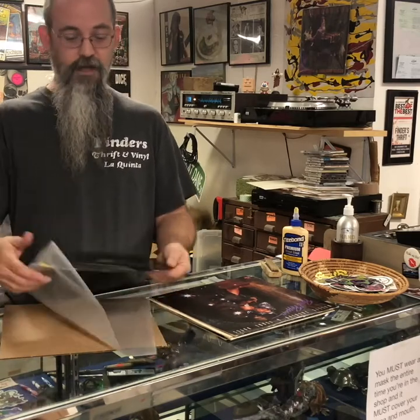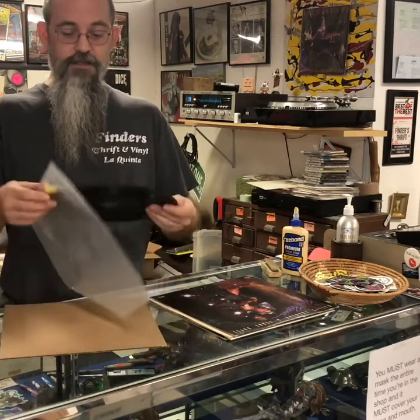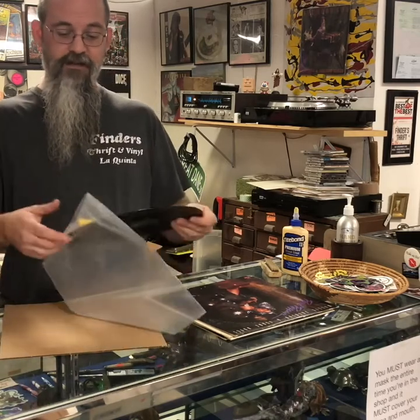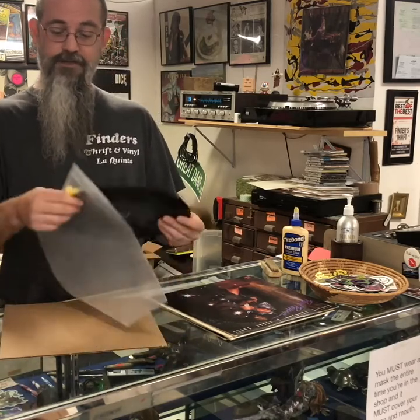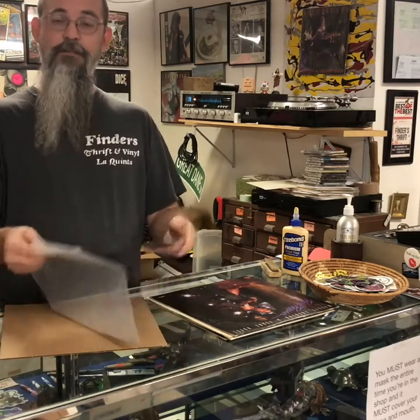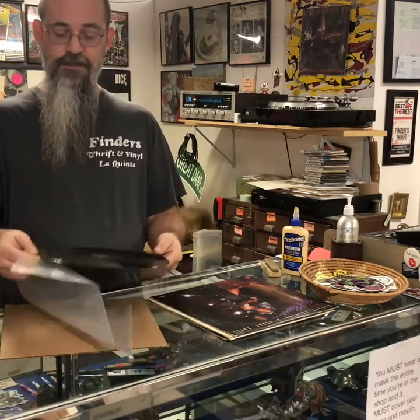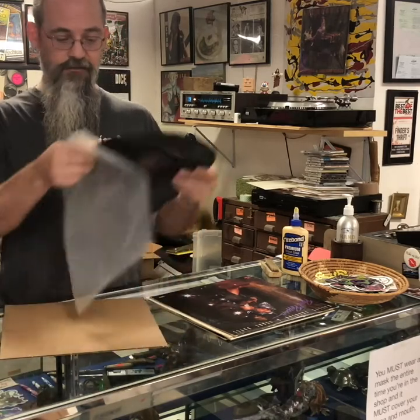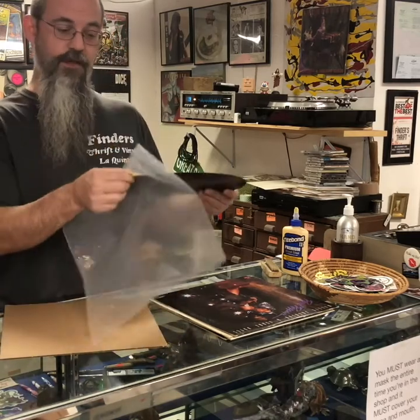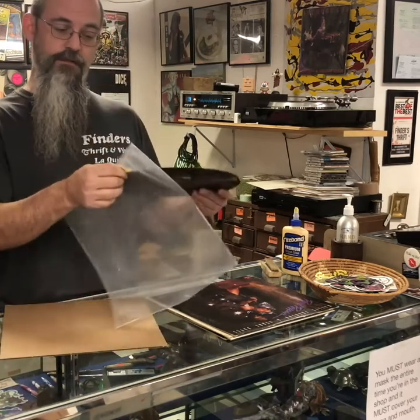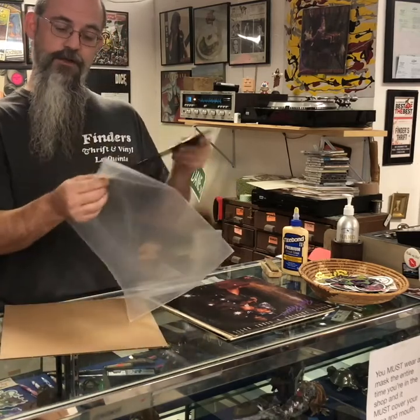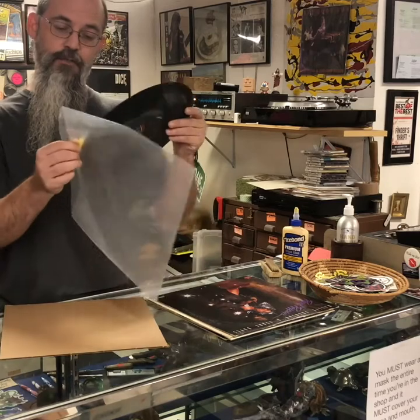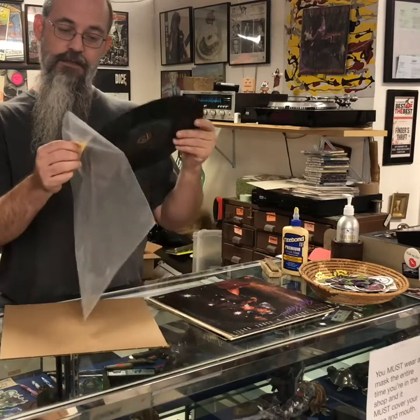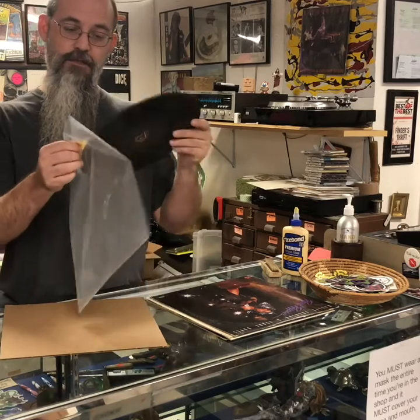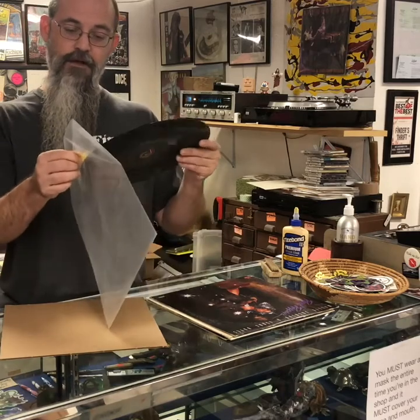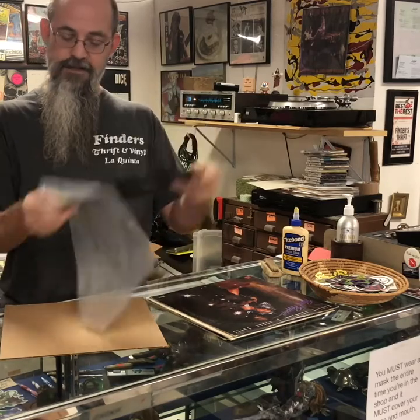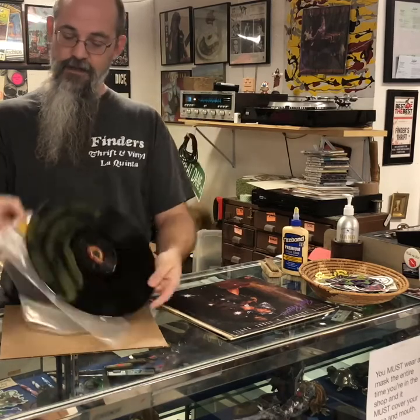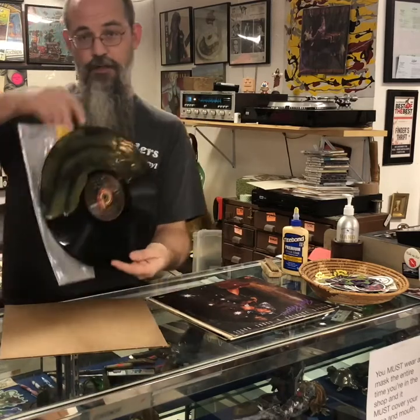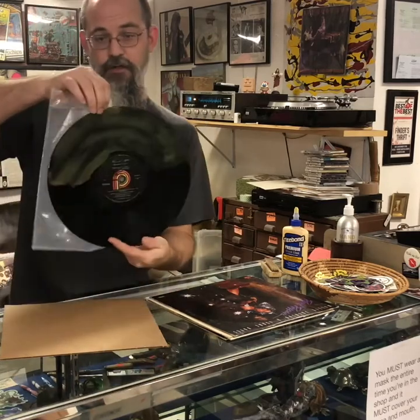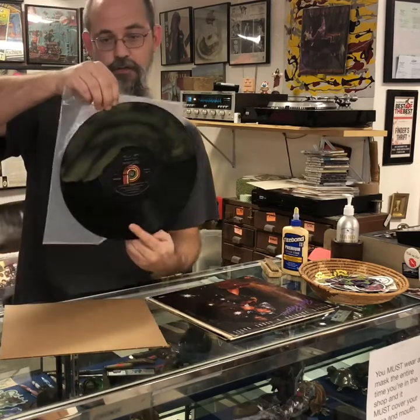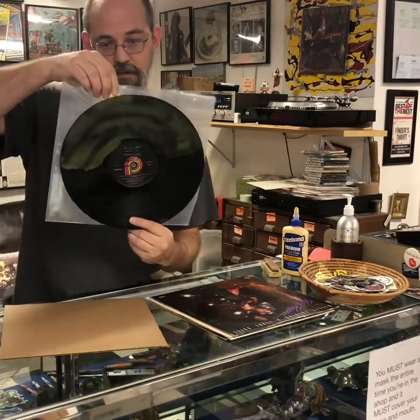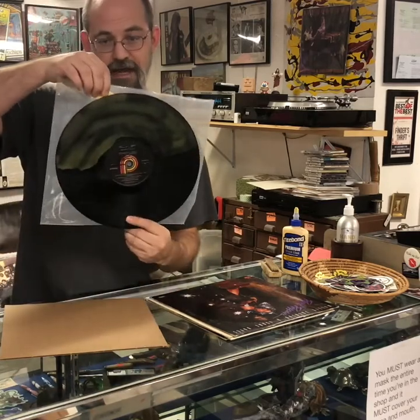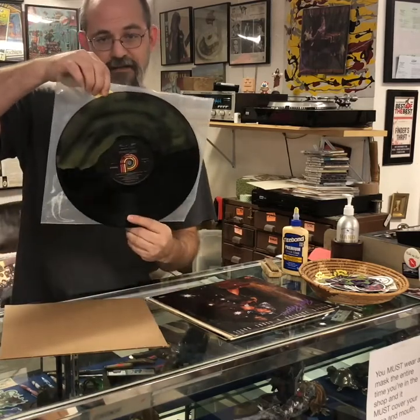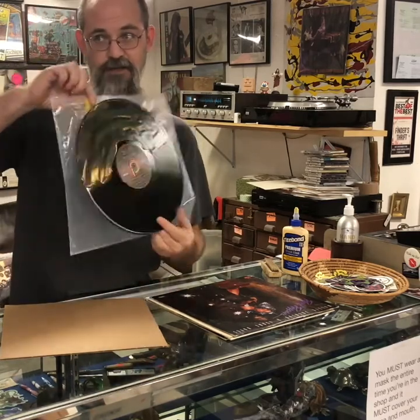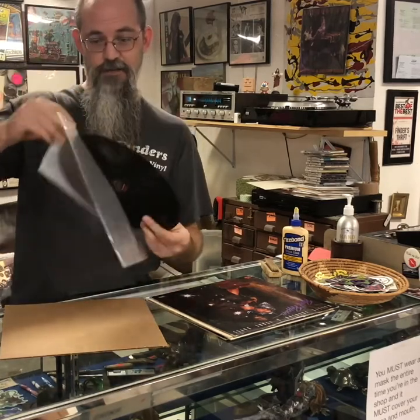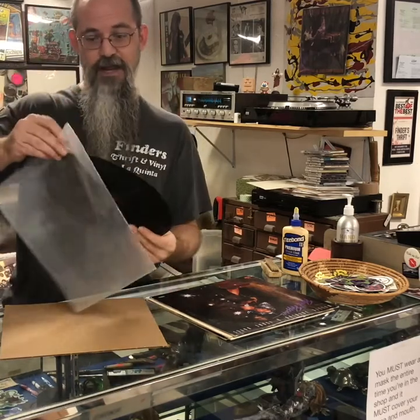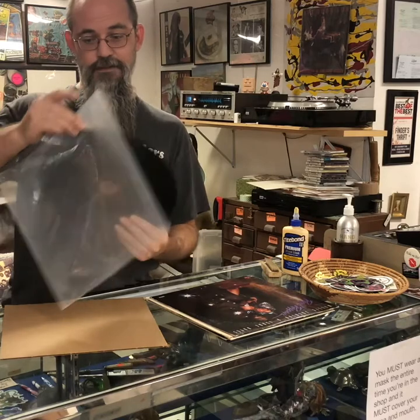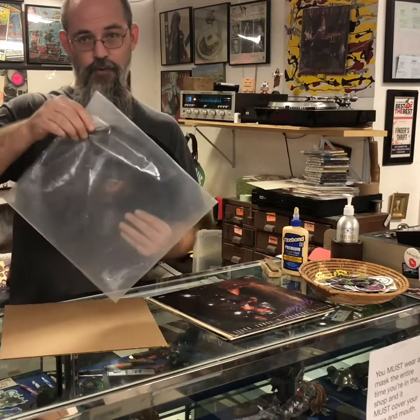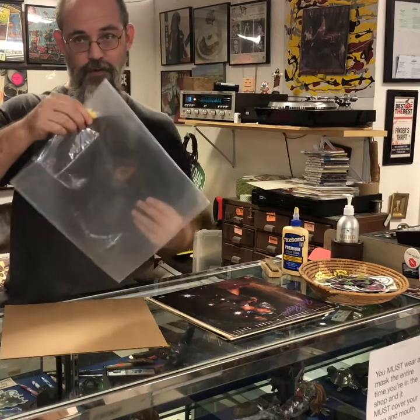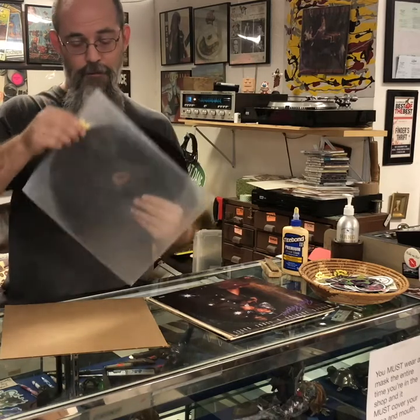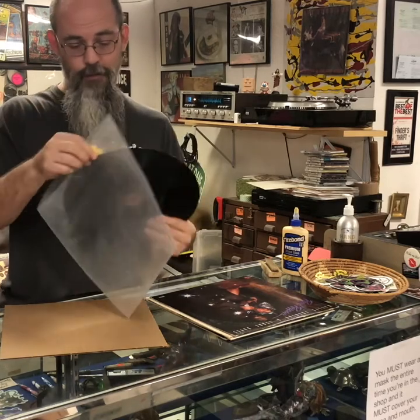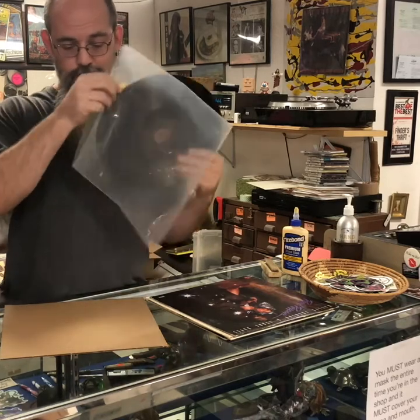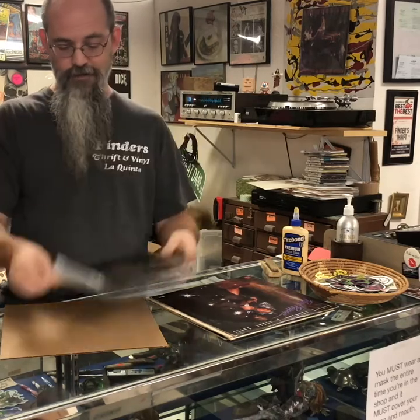One tip if you're going to do this: make sure you put the record on something and put glue on the outside edge so it gives you a tab to pull. I'm hoping this works.